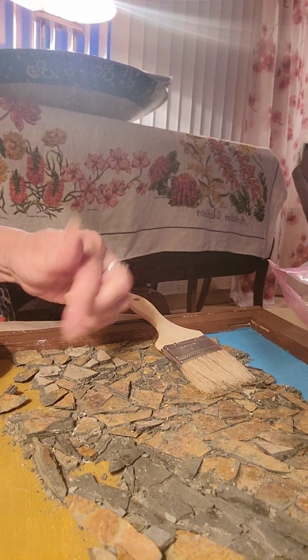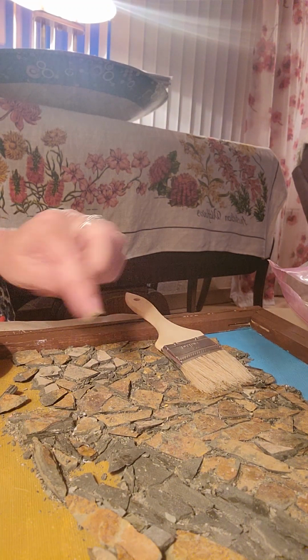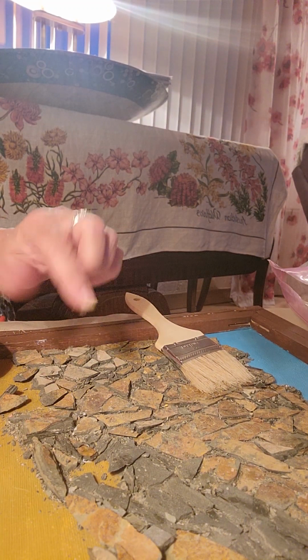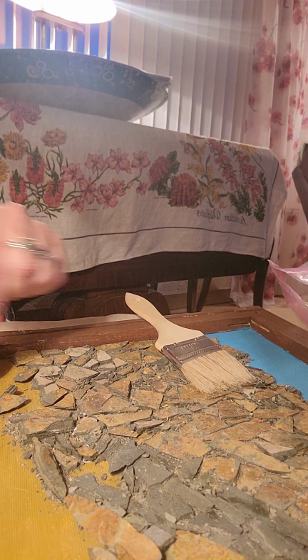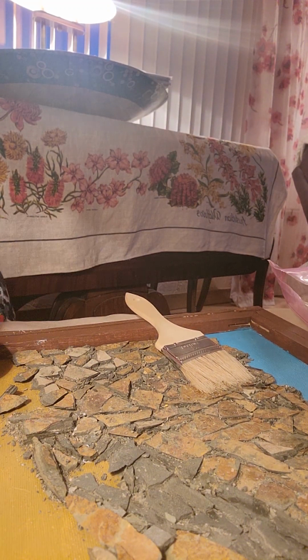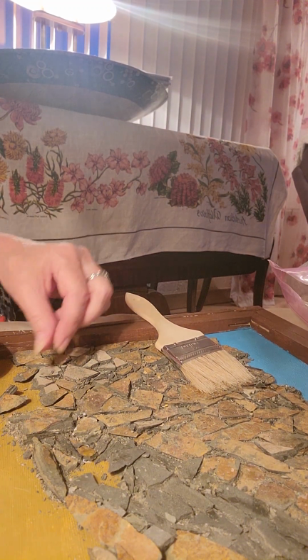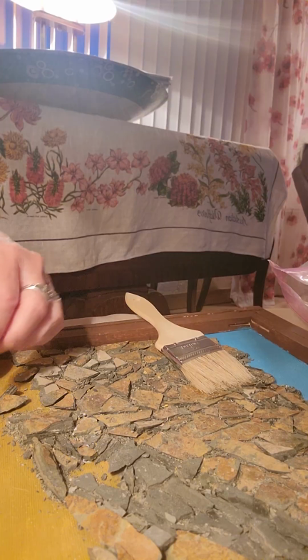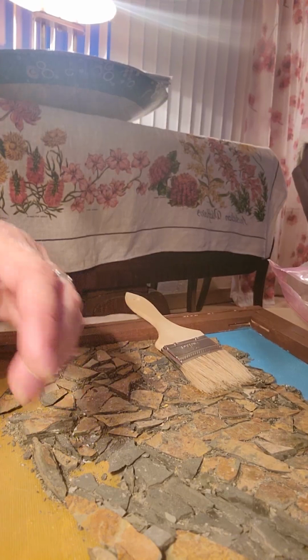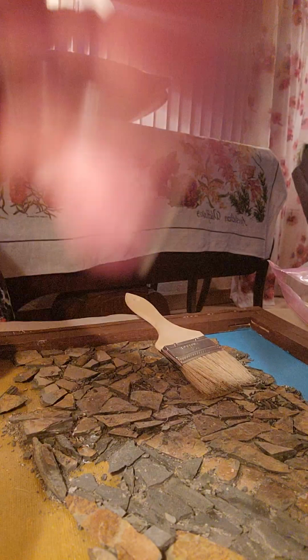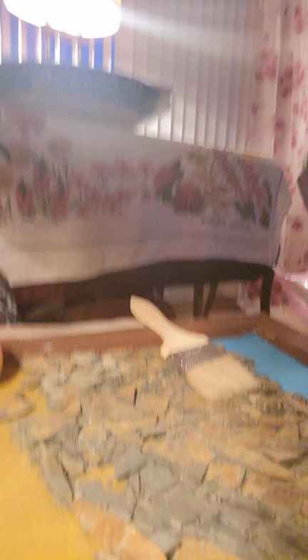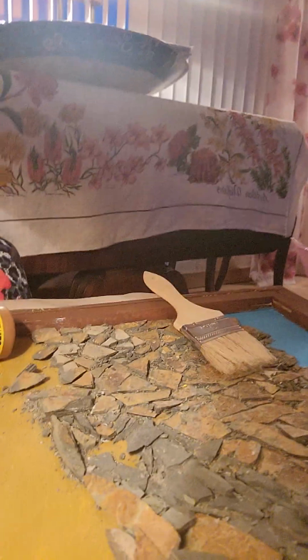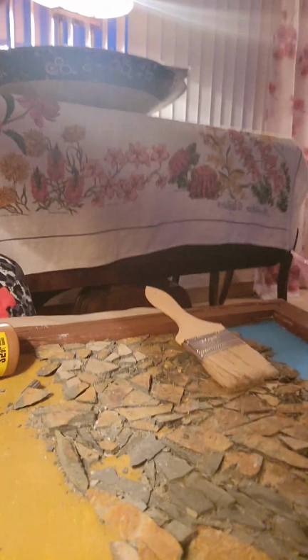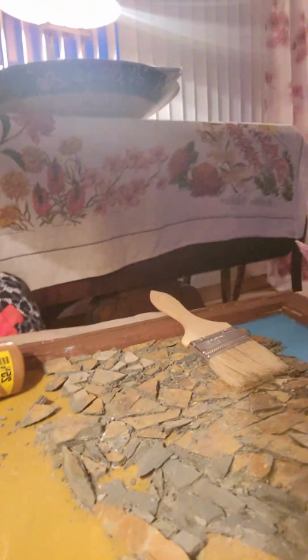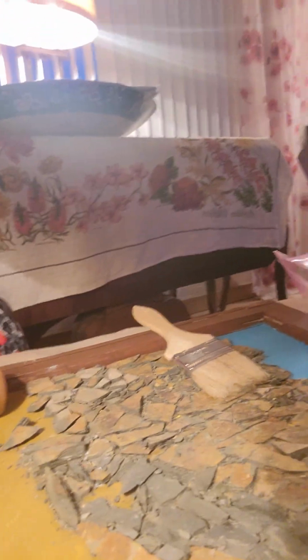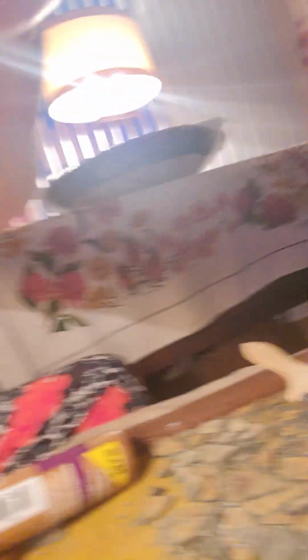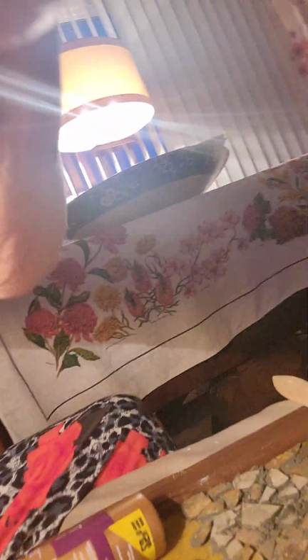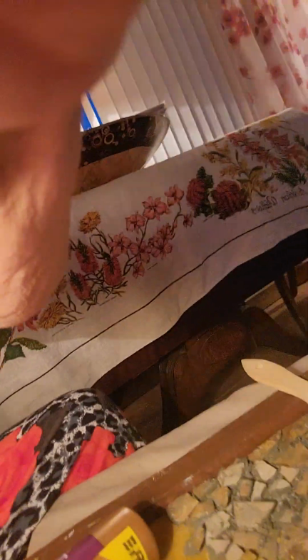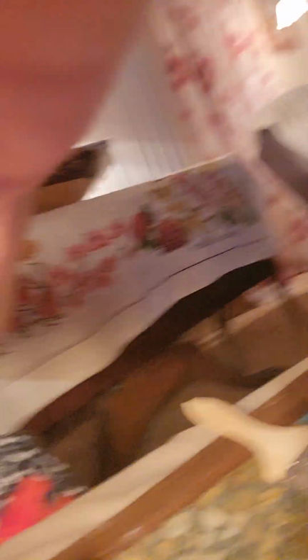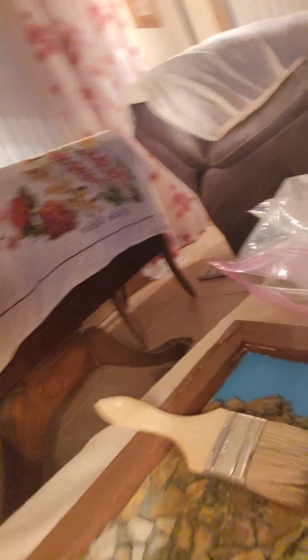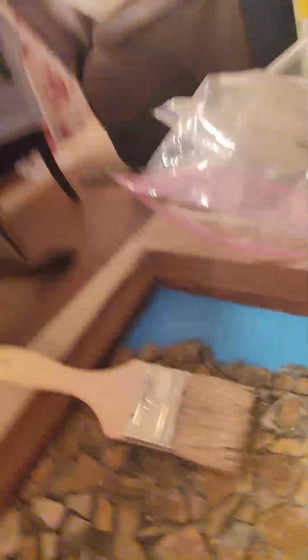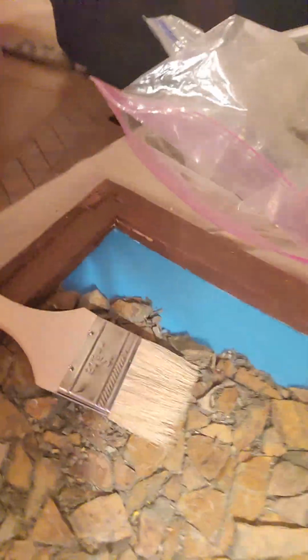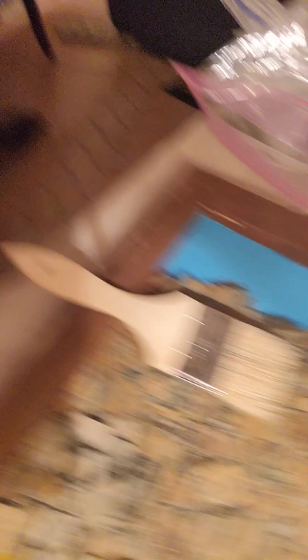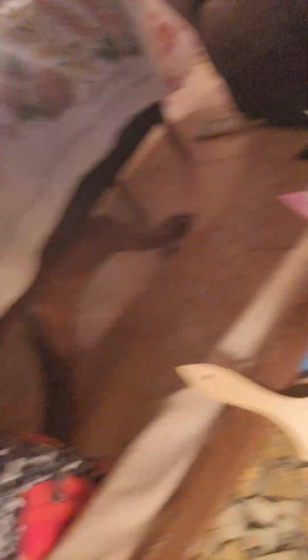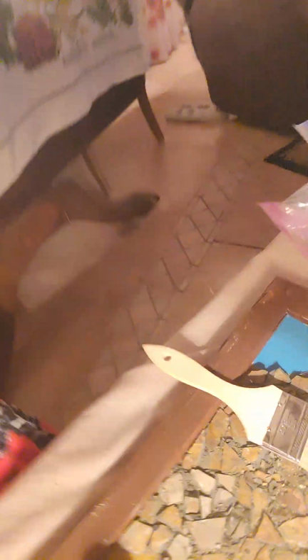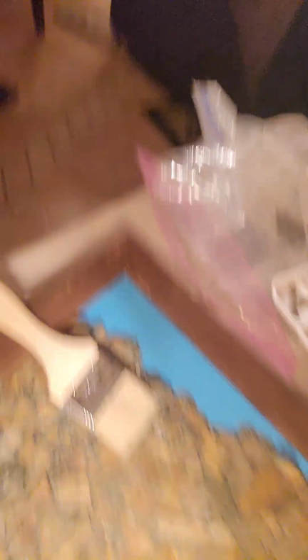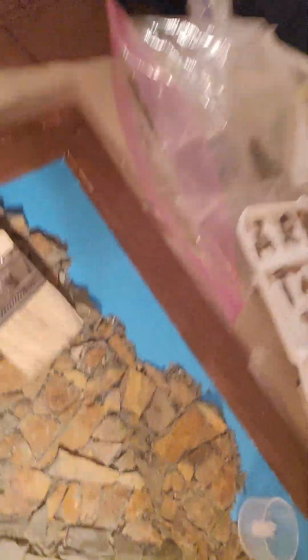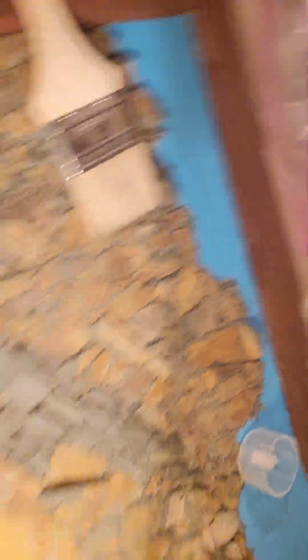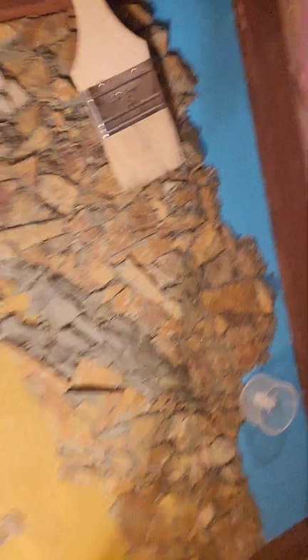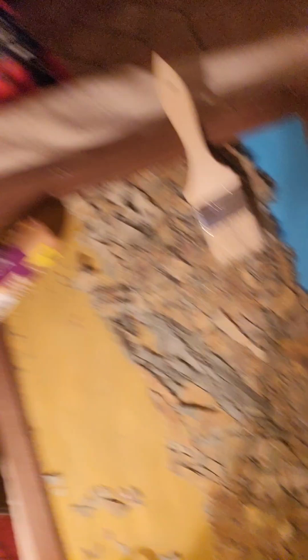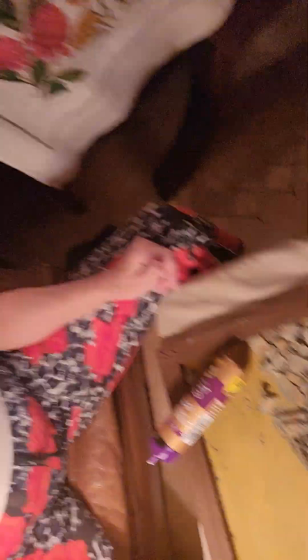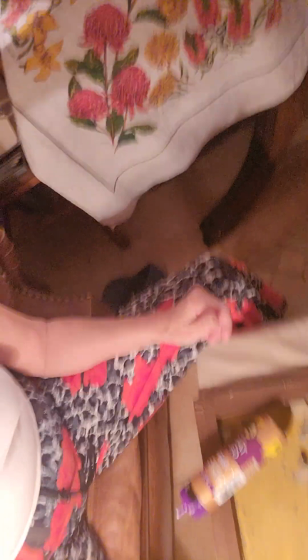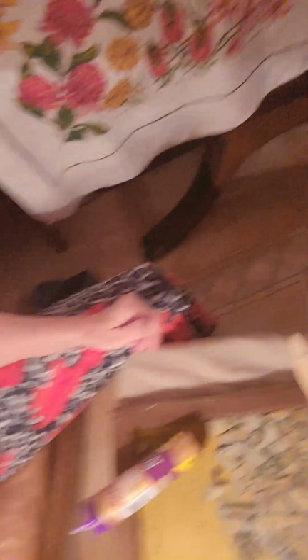Then we'll move on to the next section. It's coming along pretty nicely. Let's see what you can see.